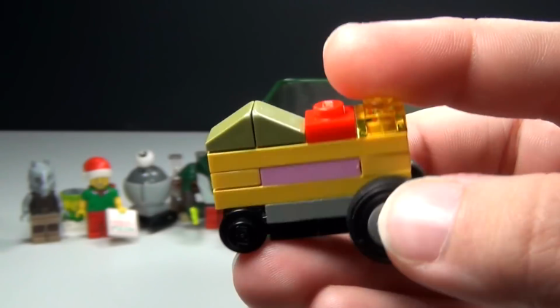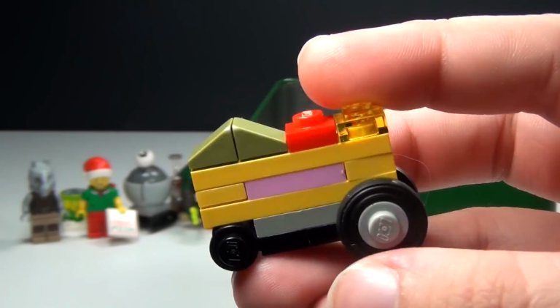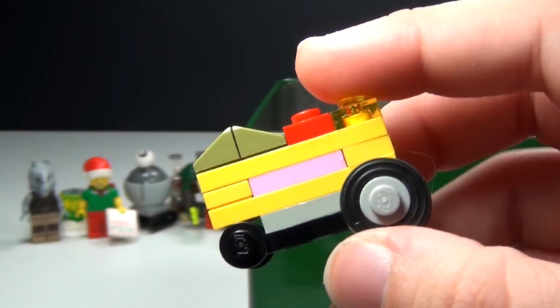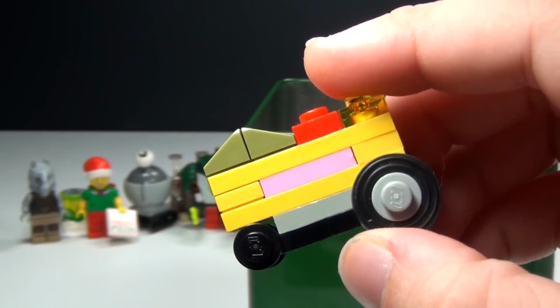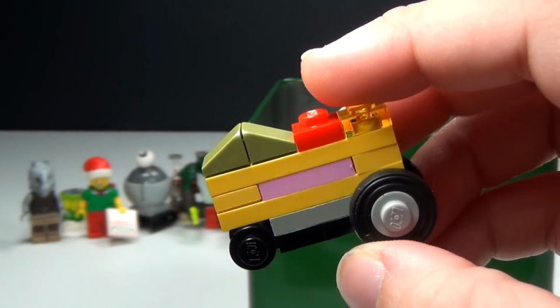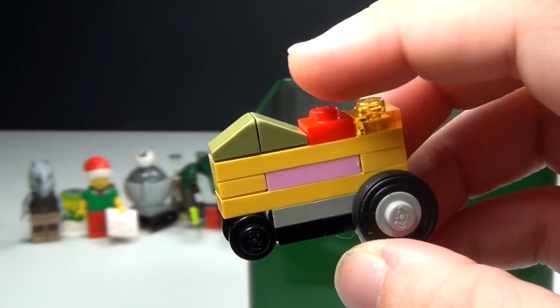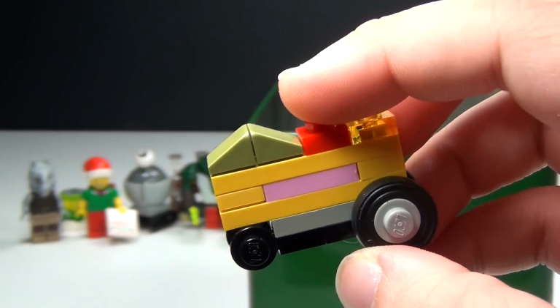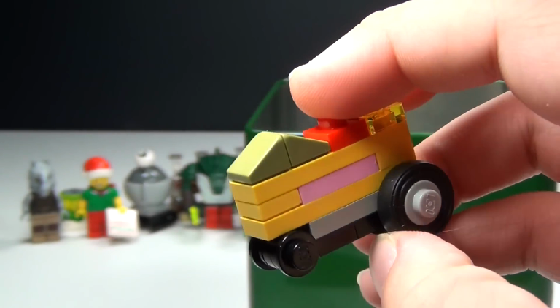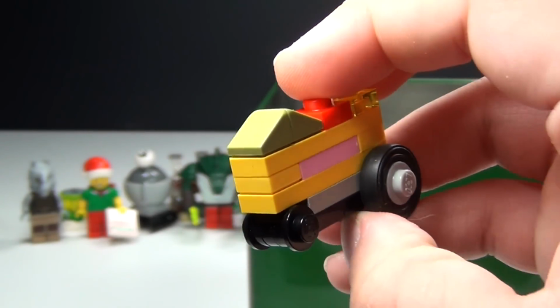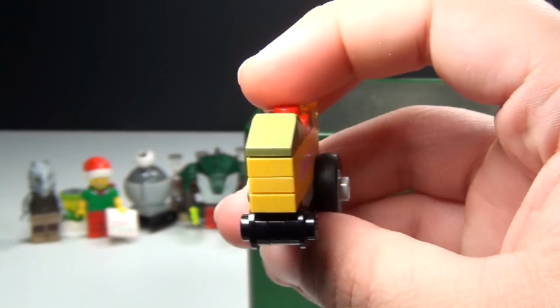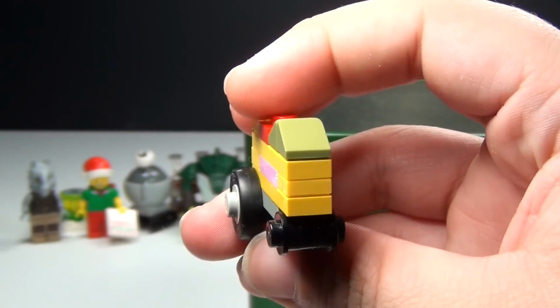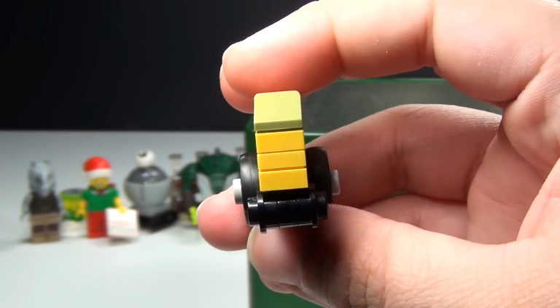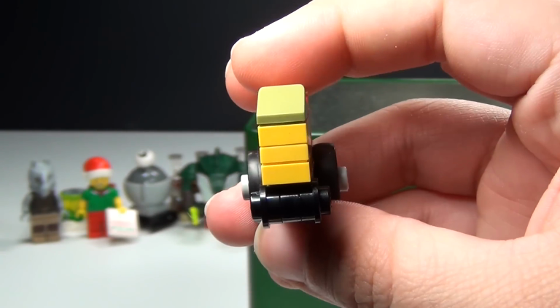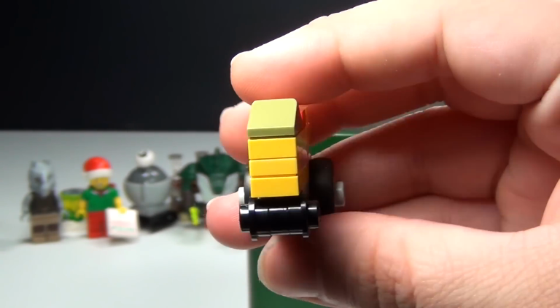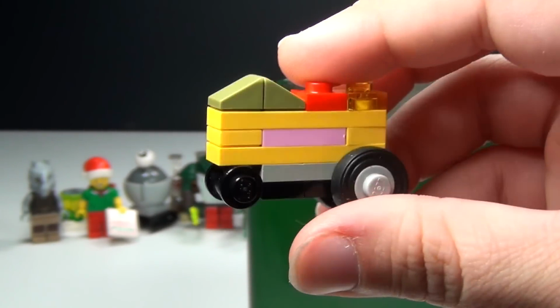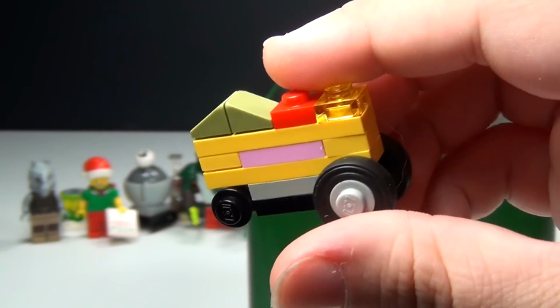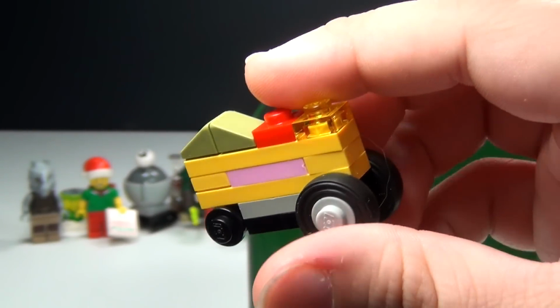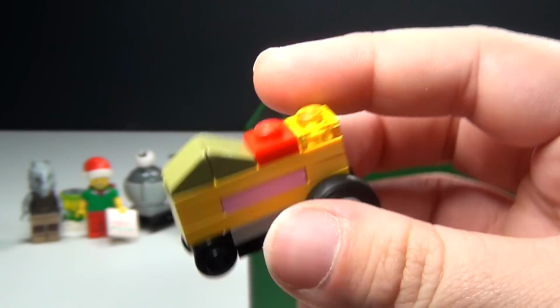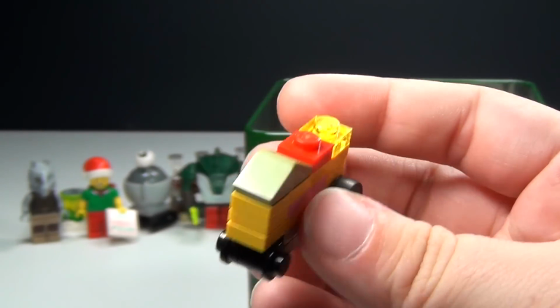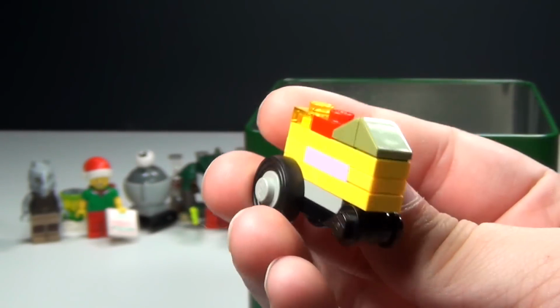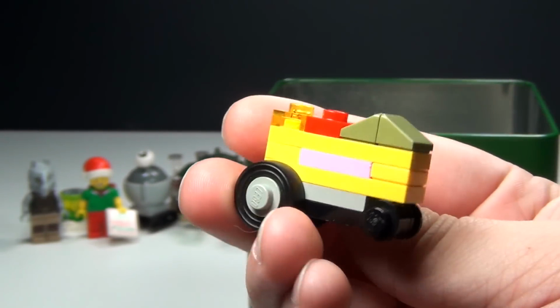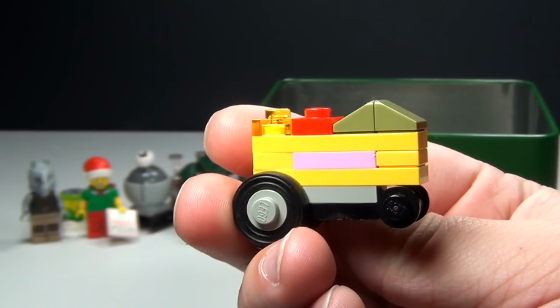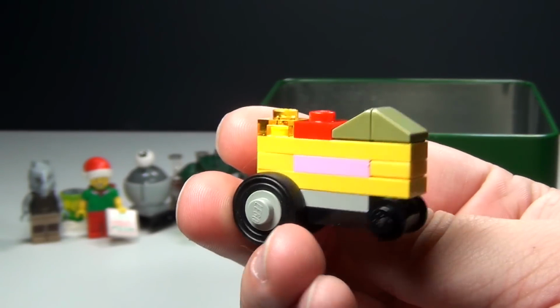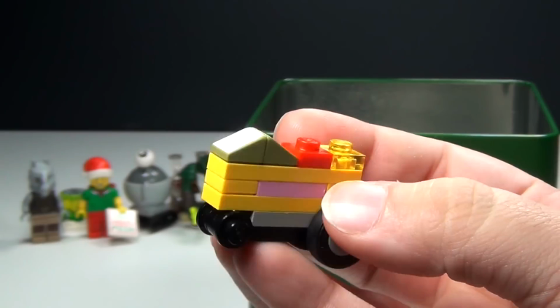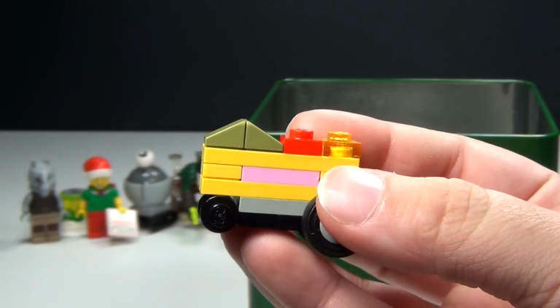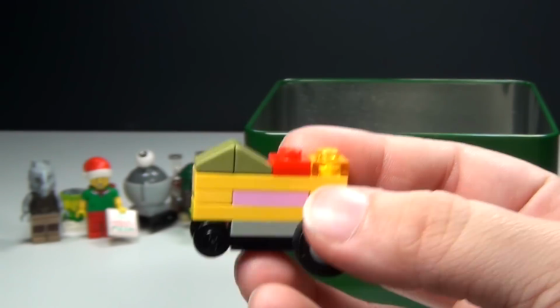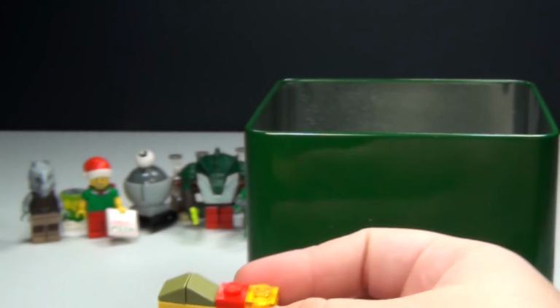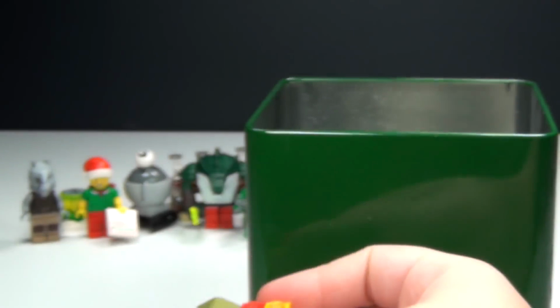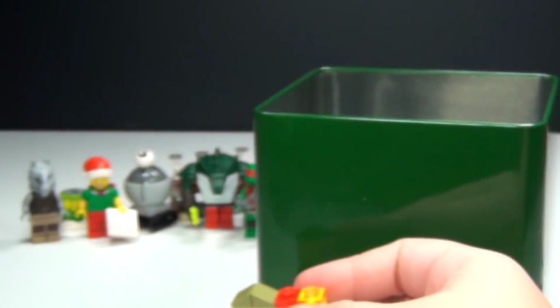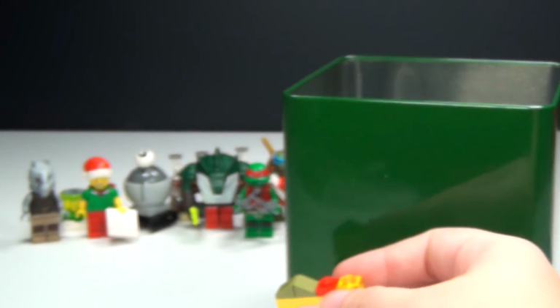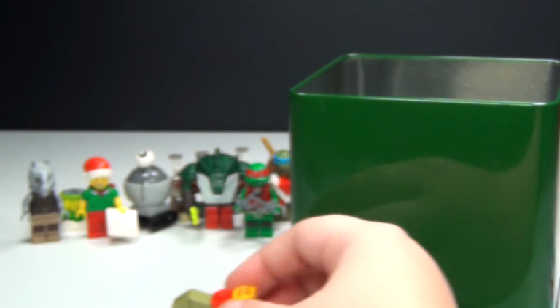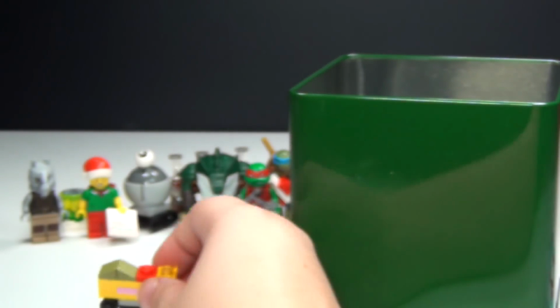Of course it's just a very tiny version and I made it kind of thin. But anyway, that is day number 9. Hope you guys like it.